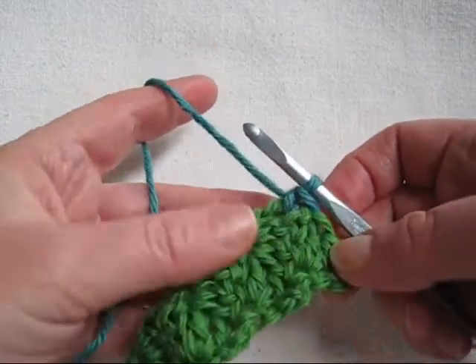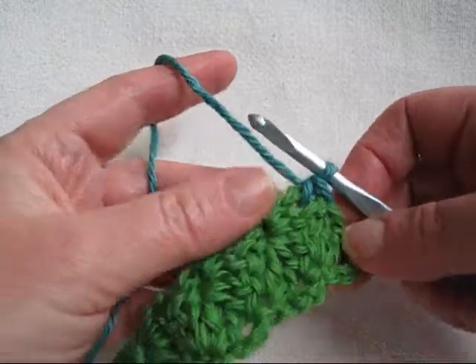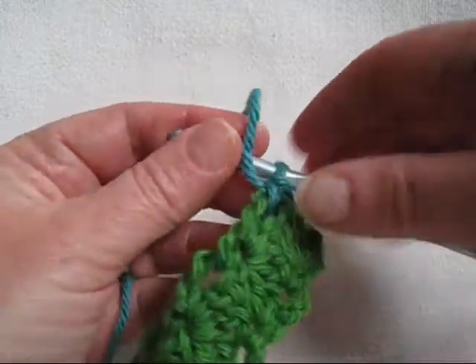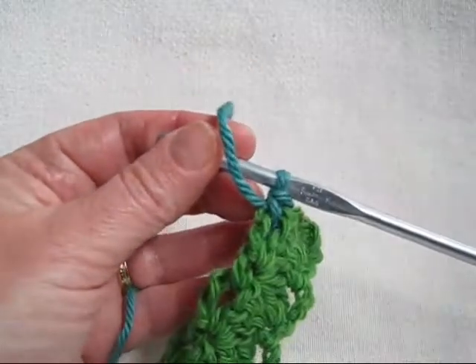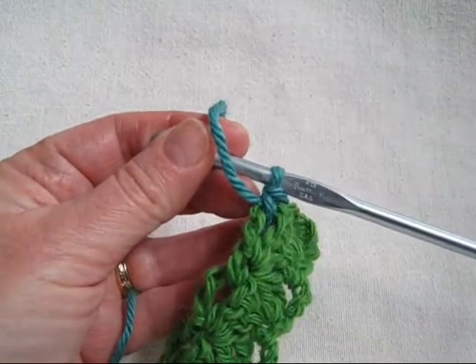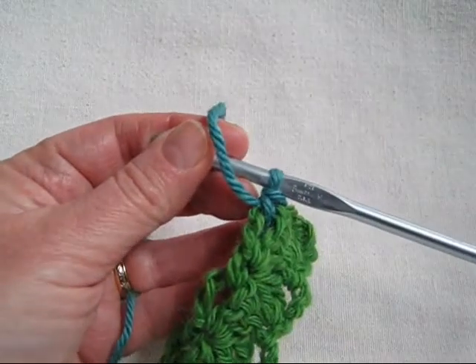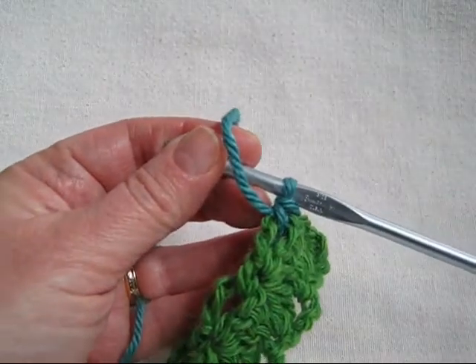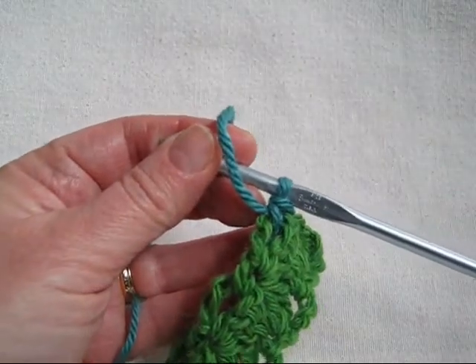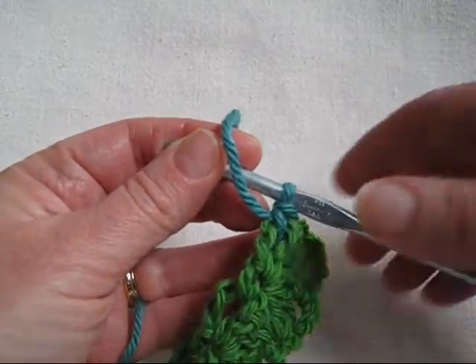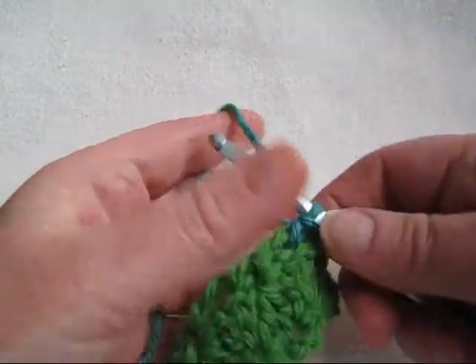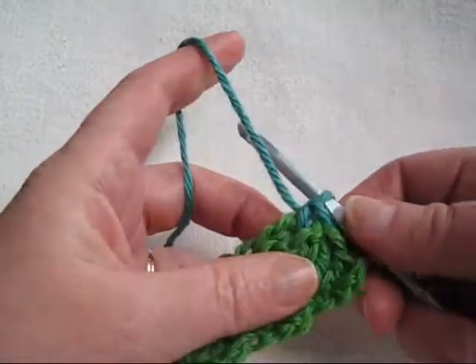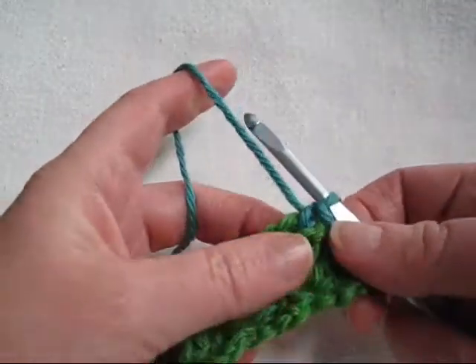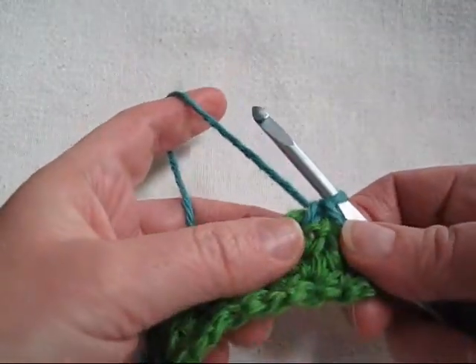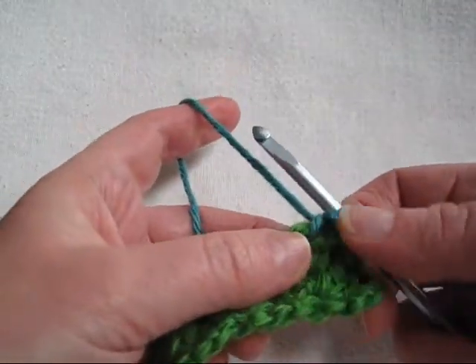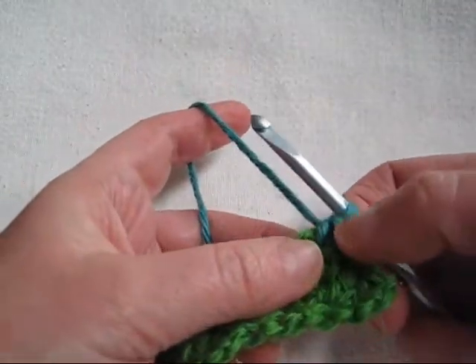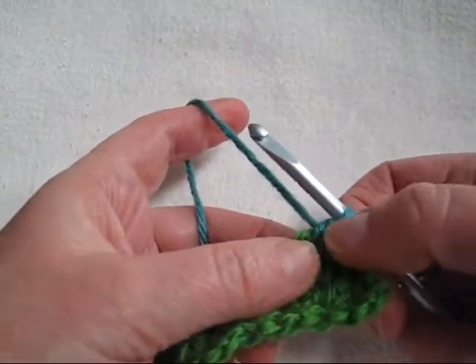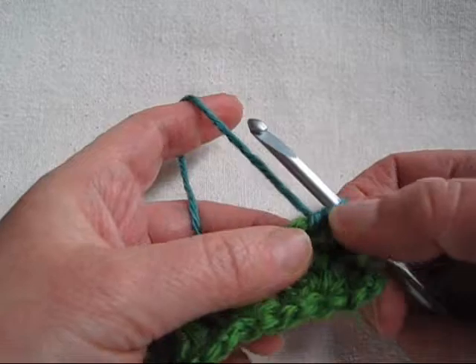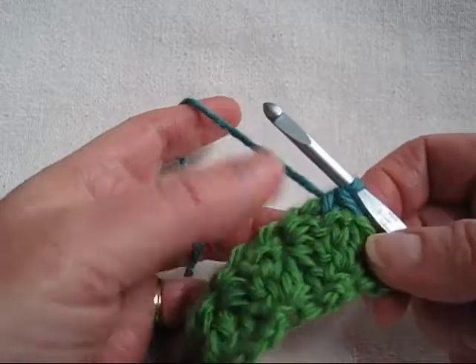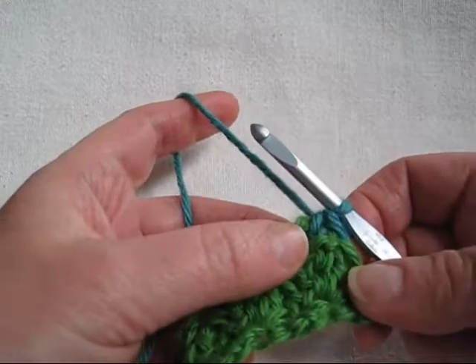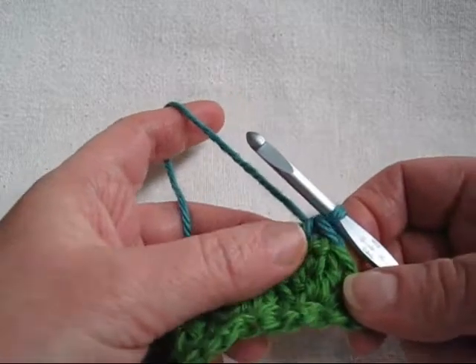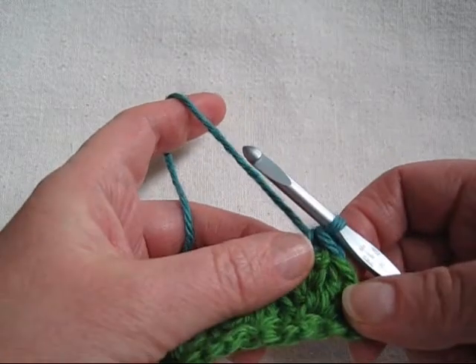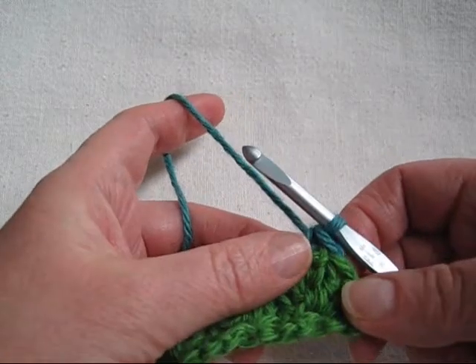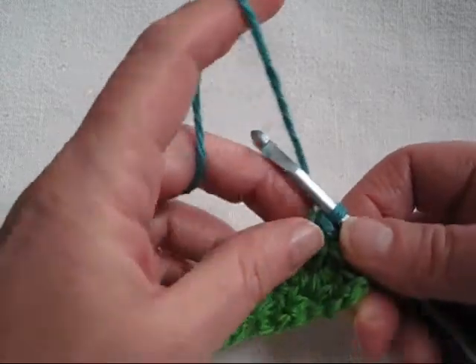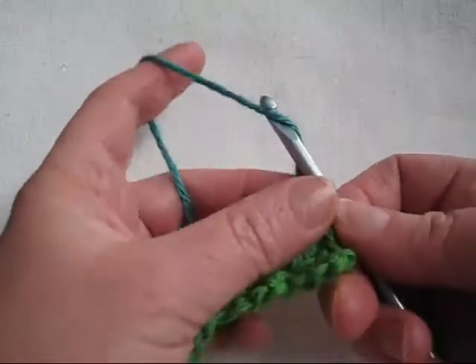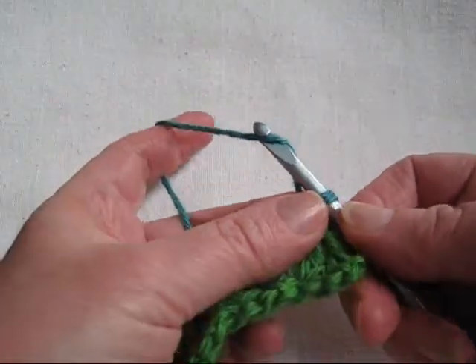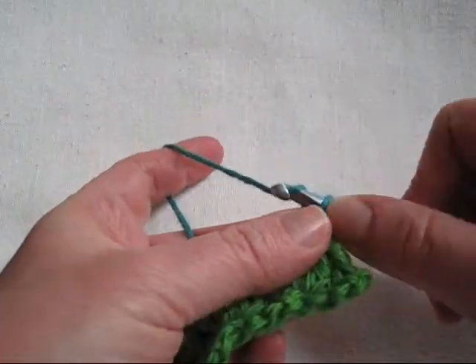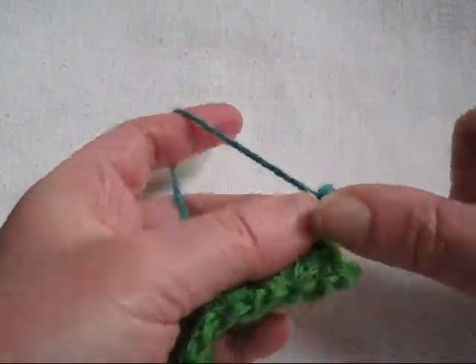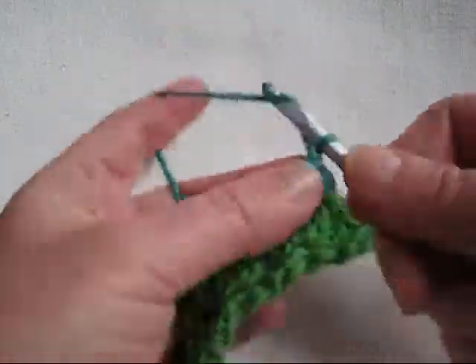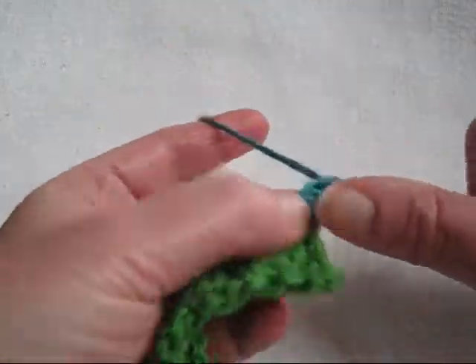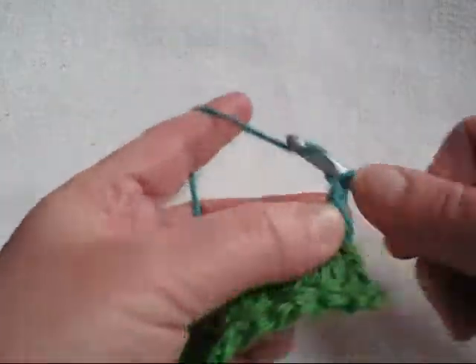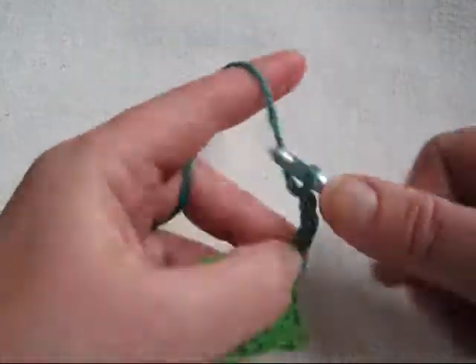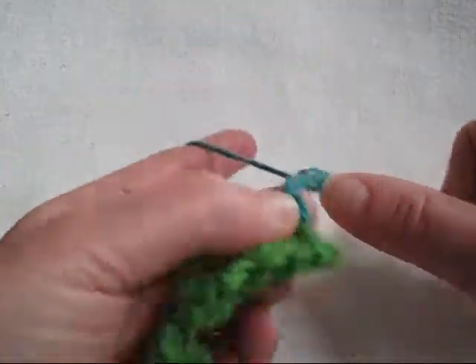You can stitch your band as long as you like. You can stop at any point, finishing with the single crochet in the chain four space to start the edging. Chain five.